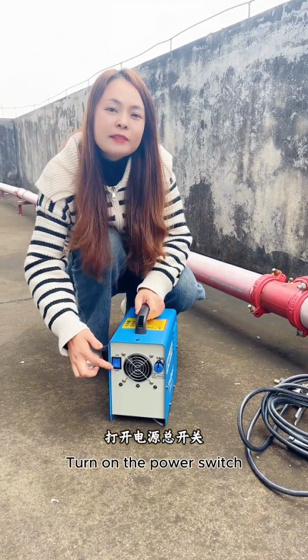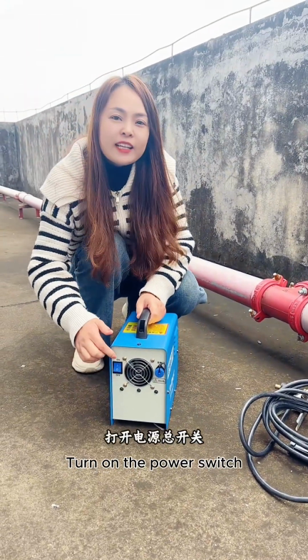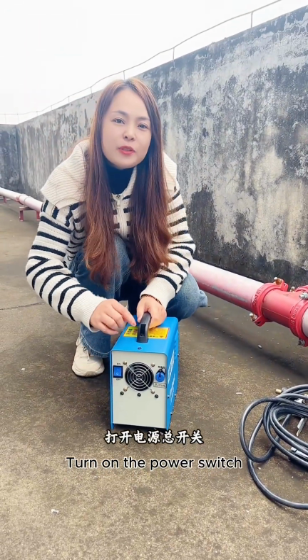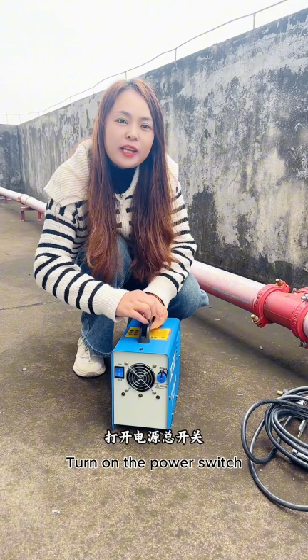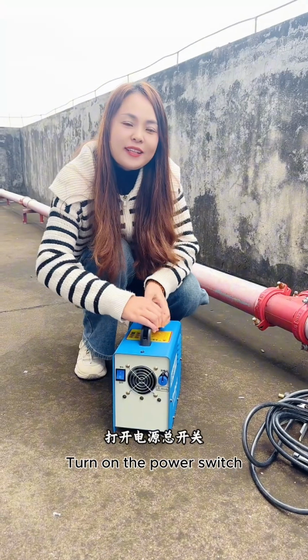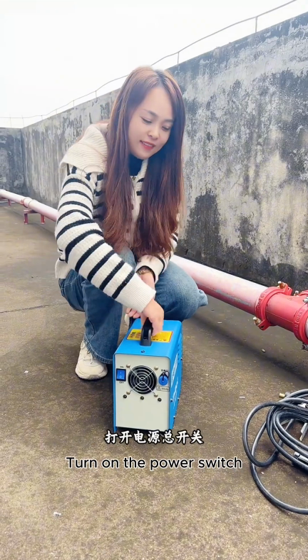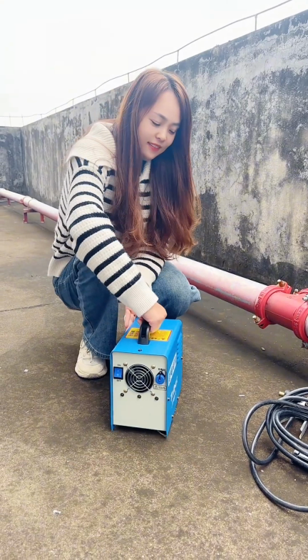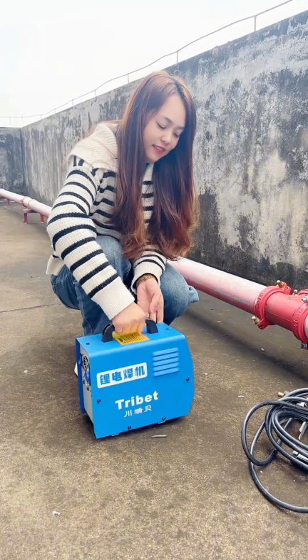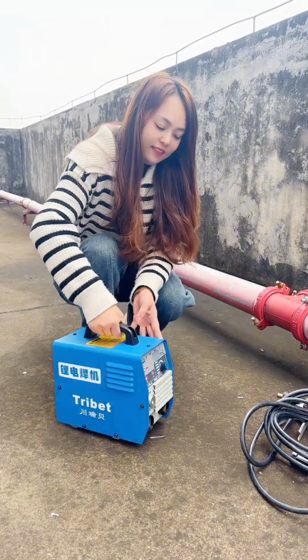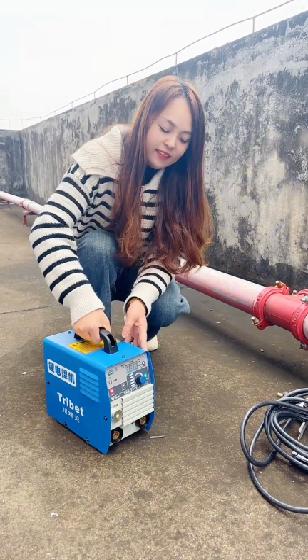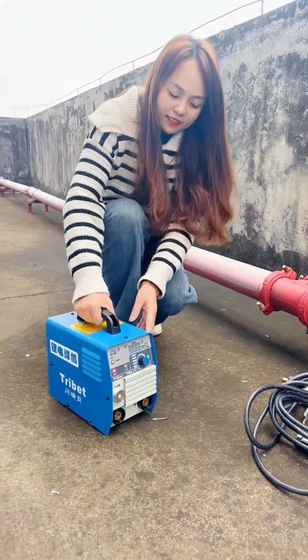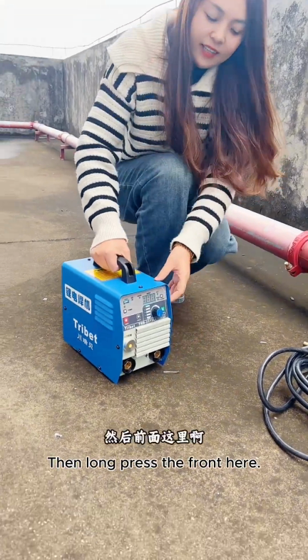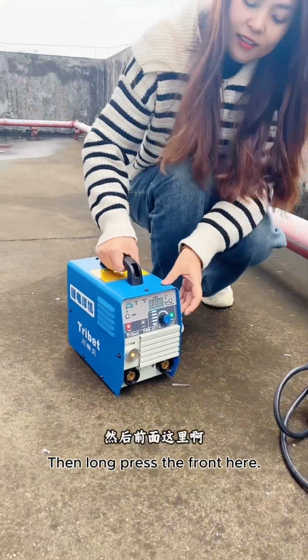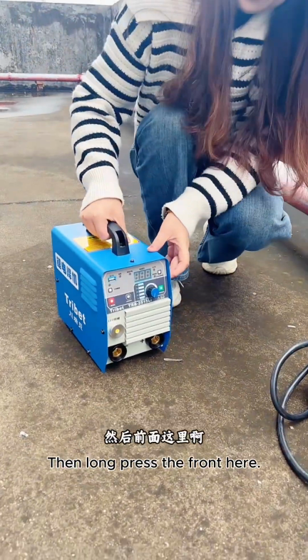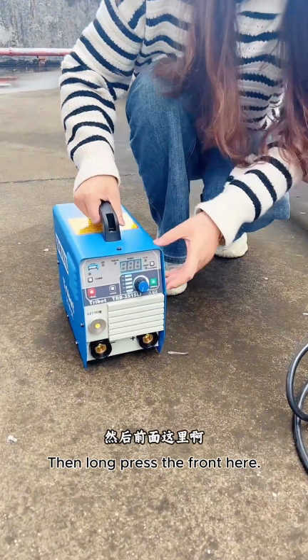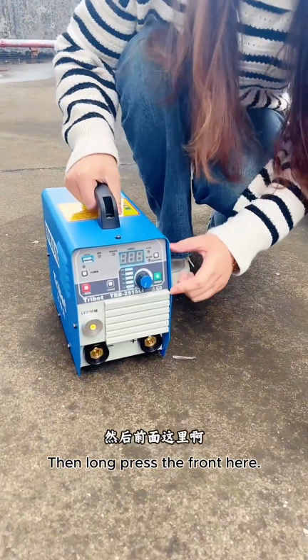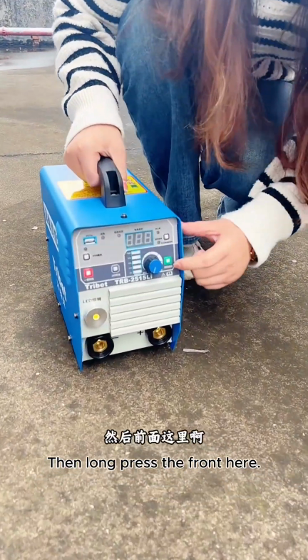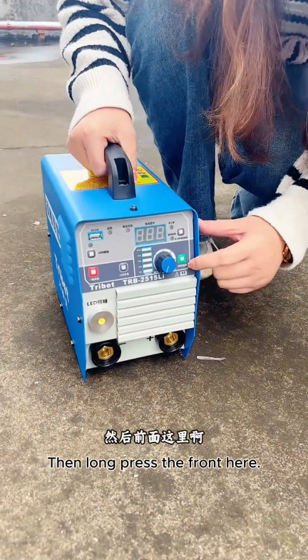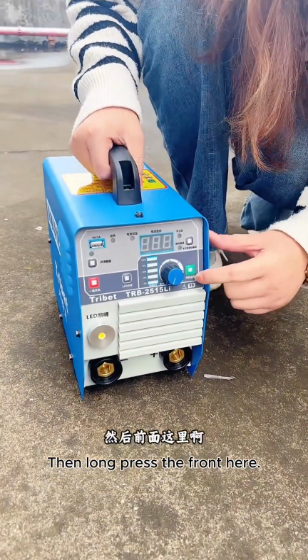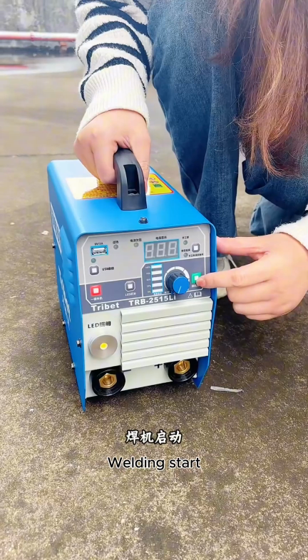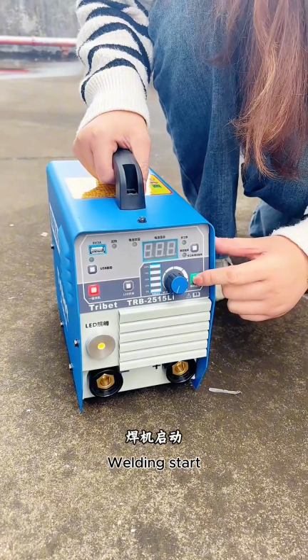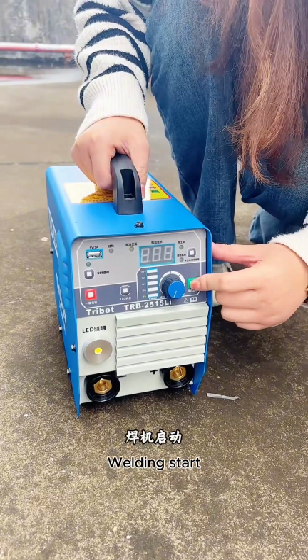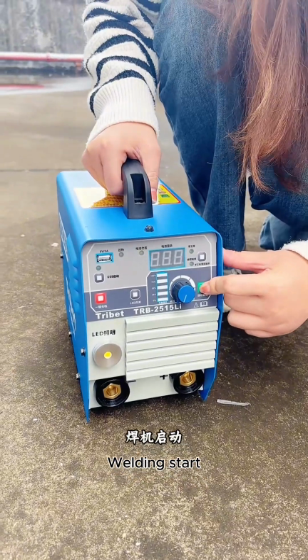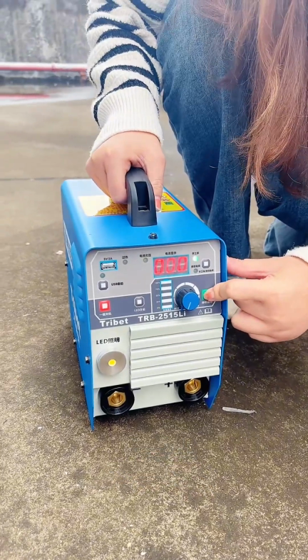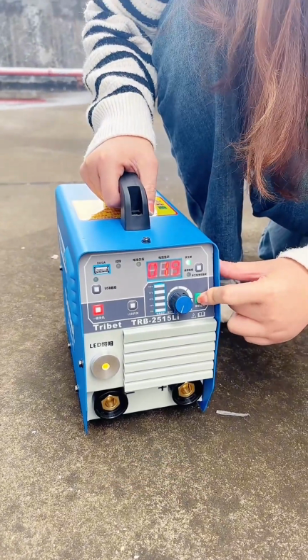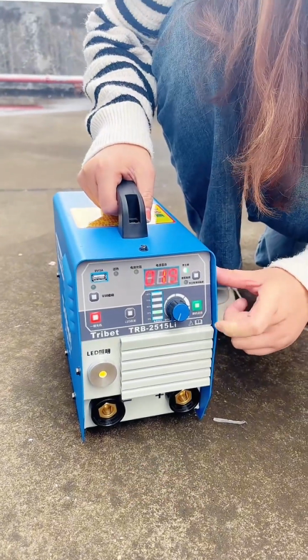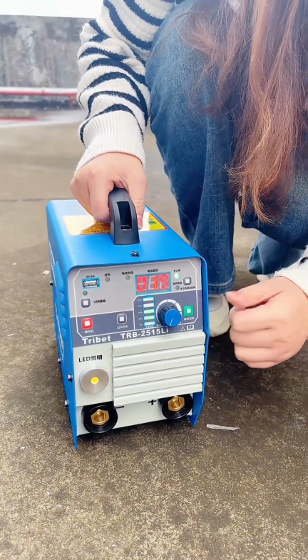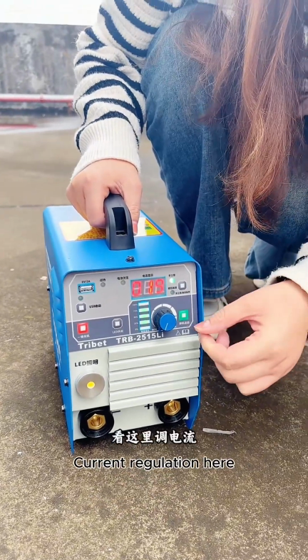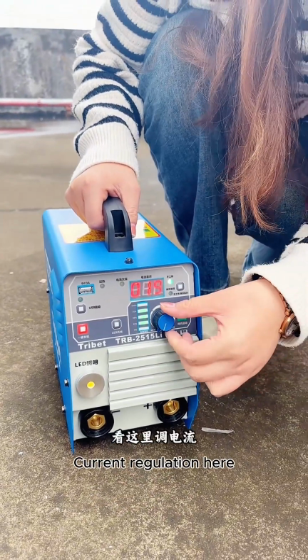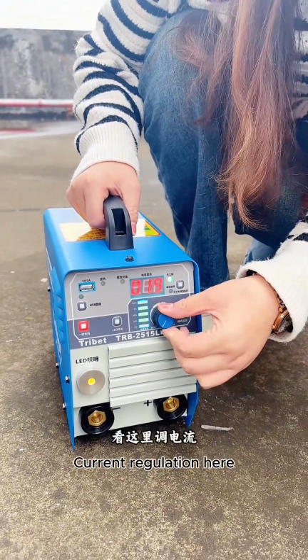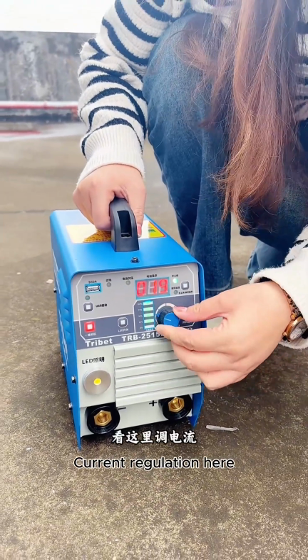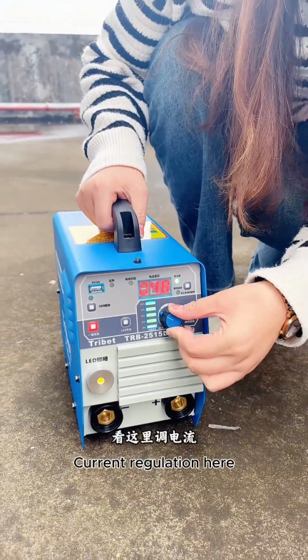Turn on the power switch. Then long press the front here. Welding start. Current regulation here.